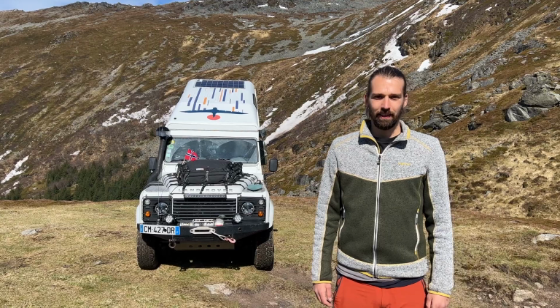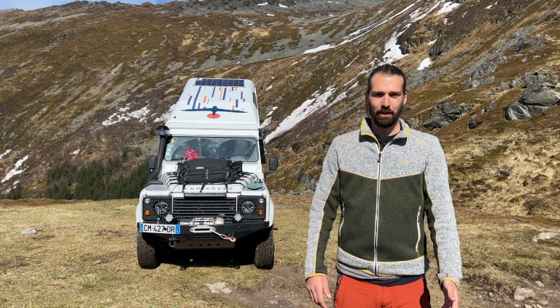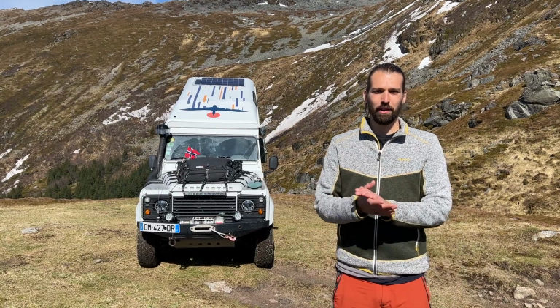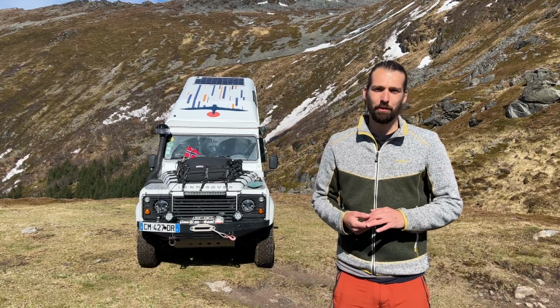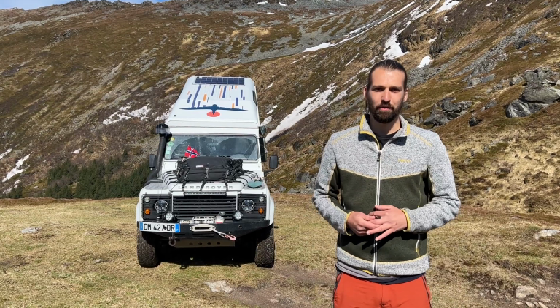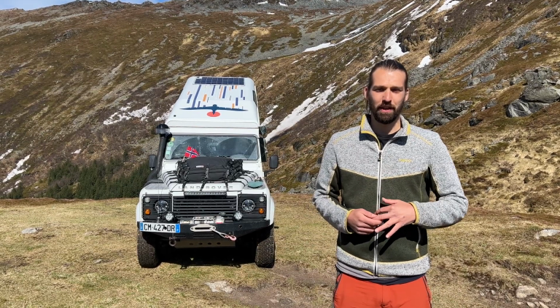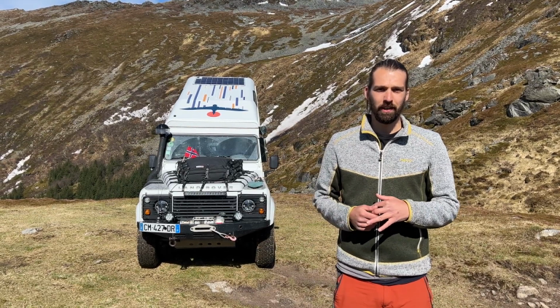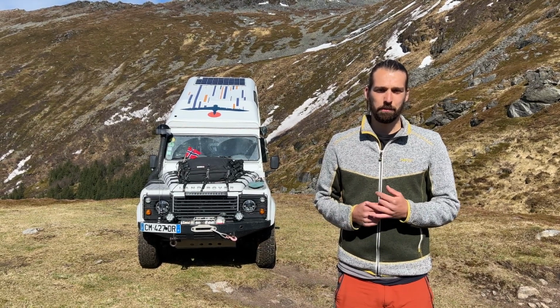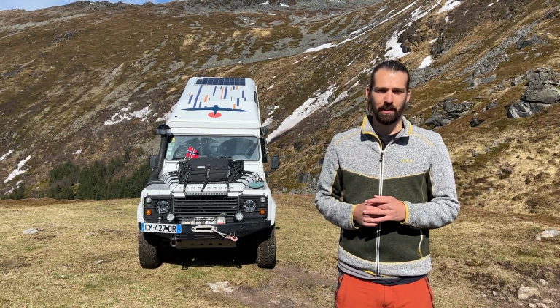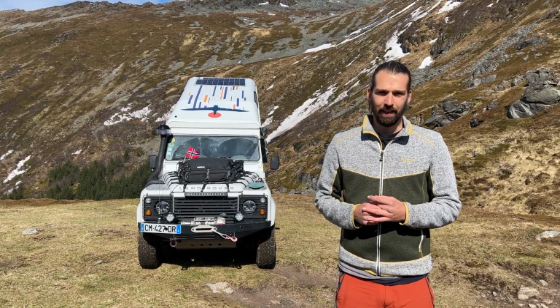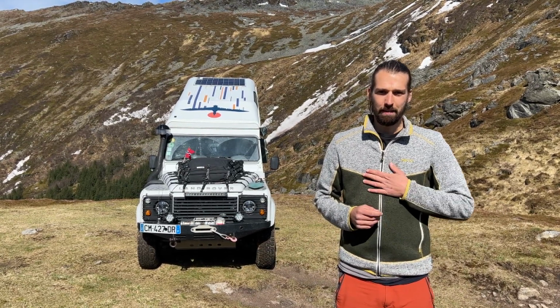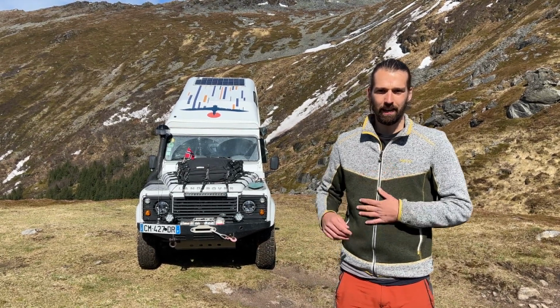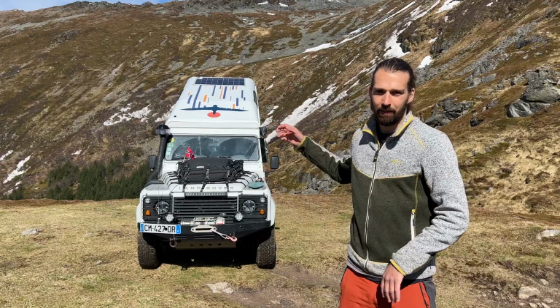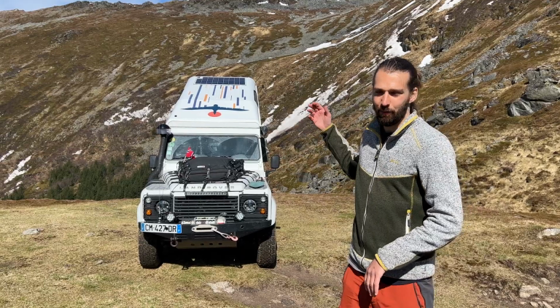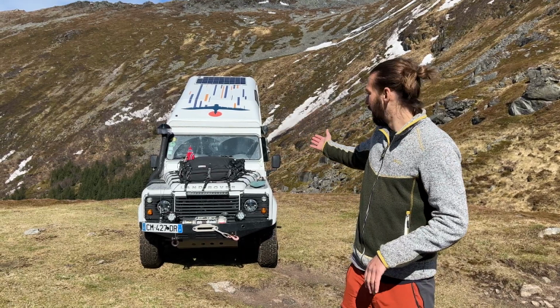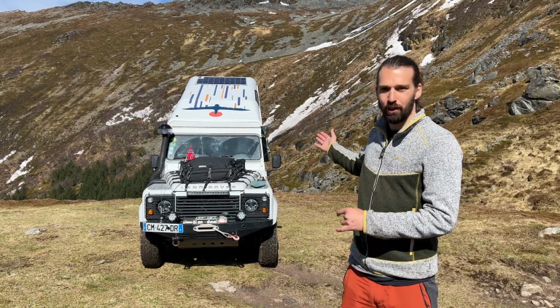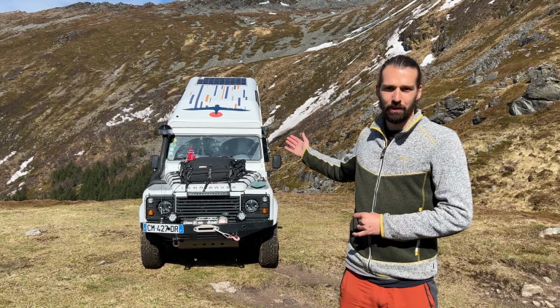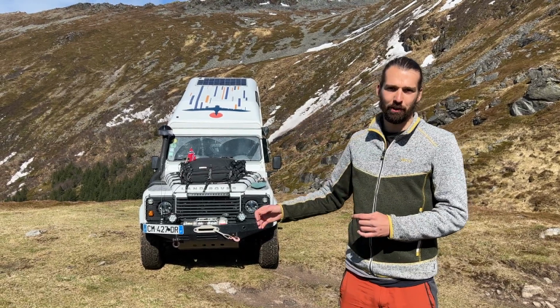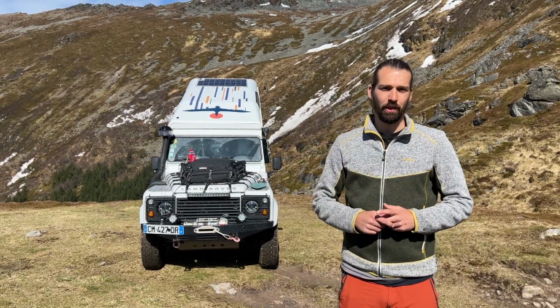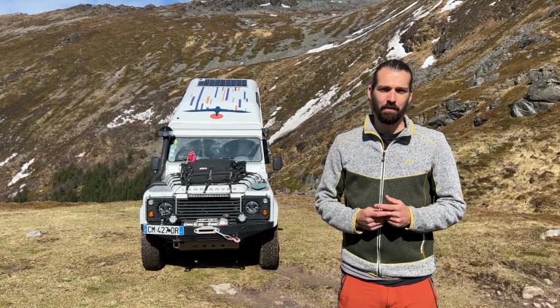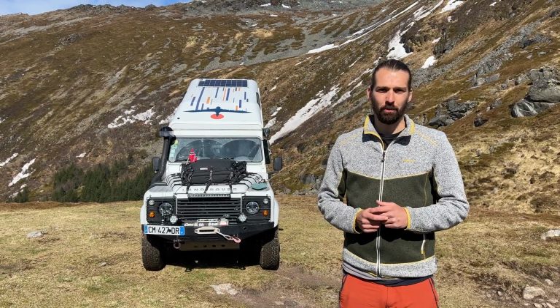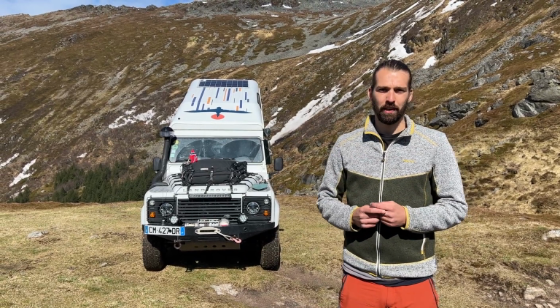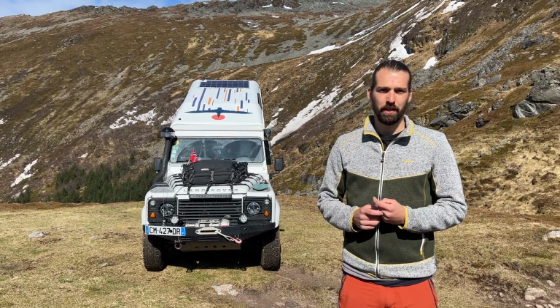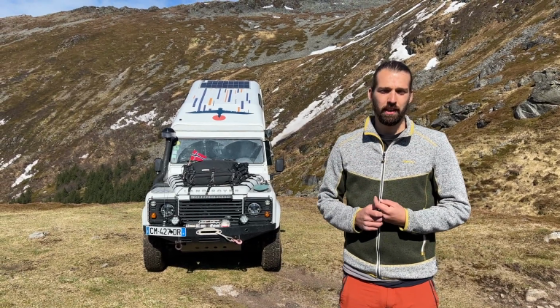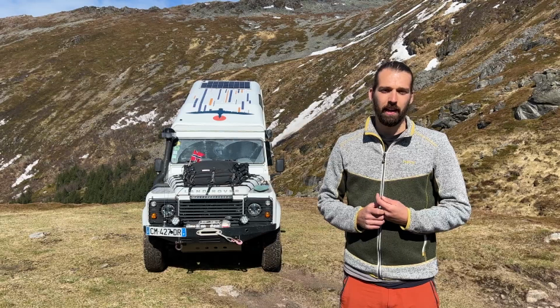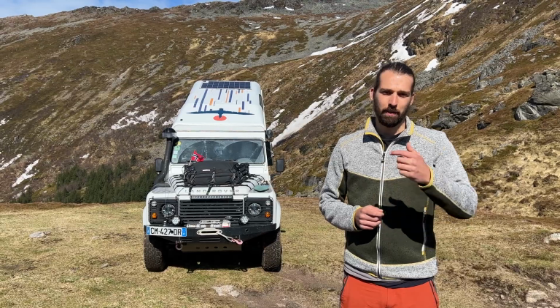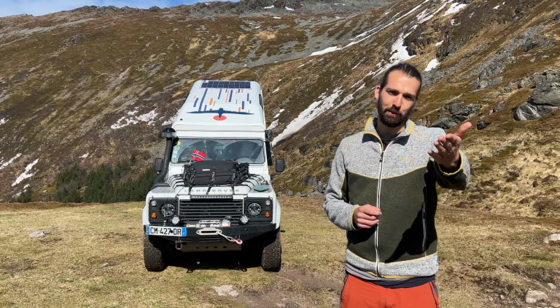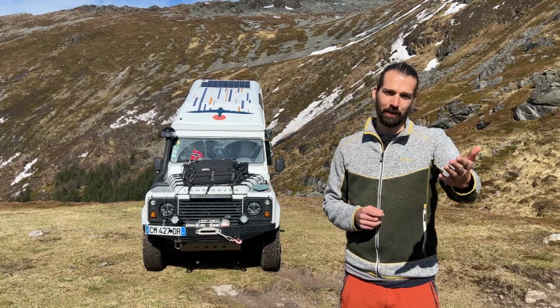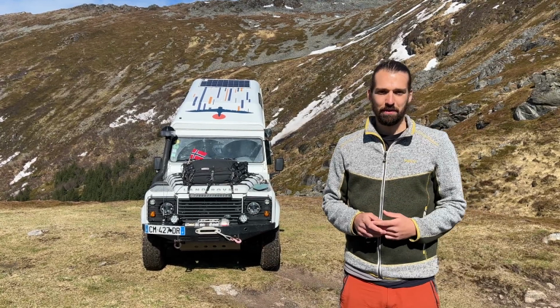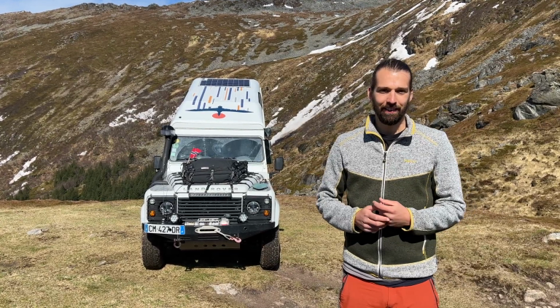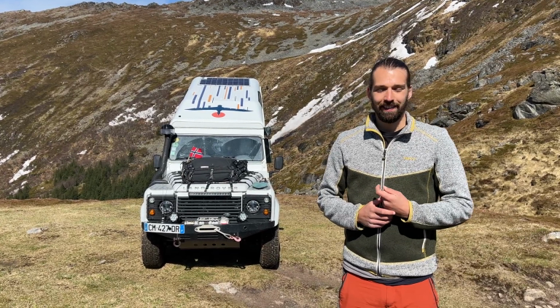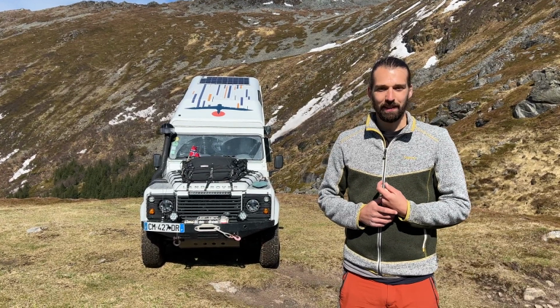Good afternoon and welcome to another video of Next Meridian Expedition. I'm Nick and with Albatross, our Defender, we are traveling the world for the next three years and Mathilde is carrying the camera right now.